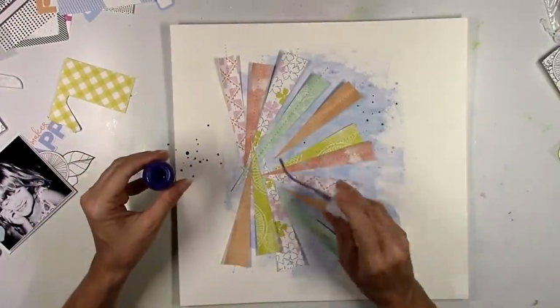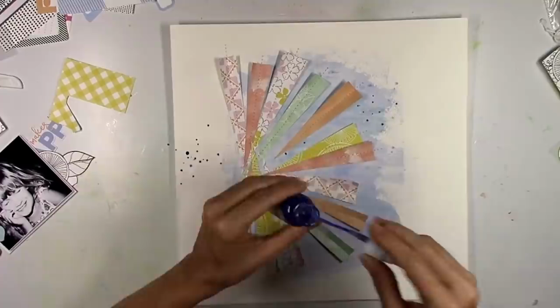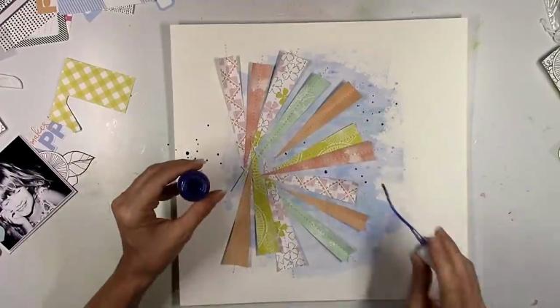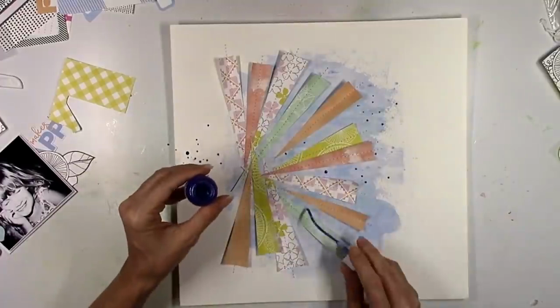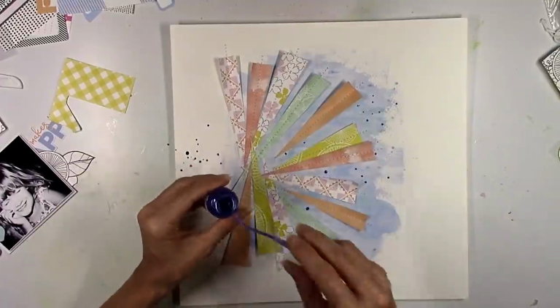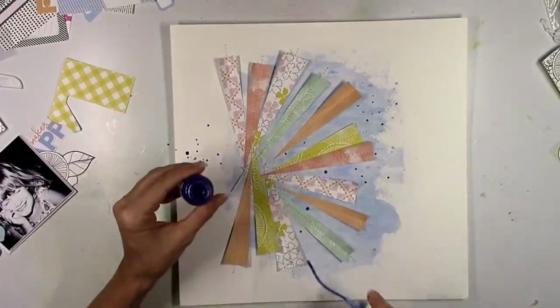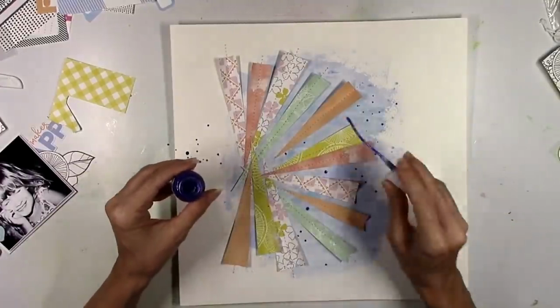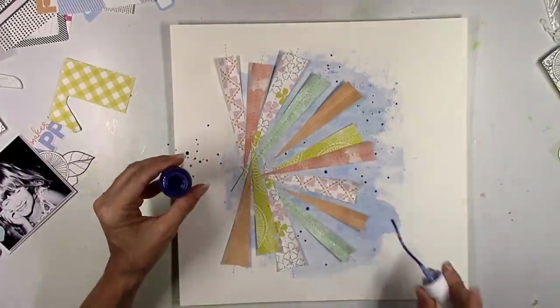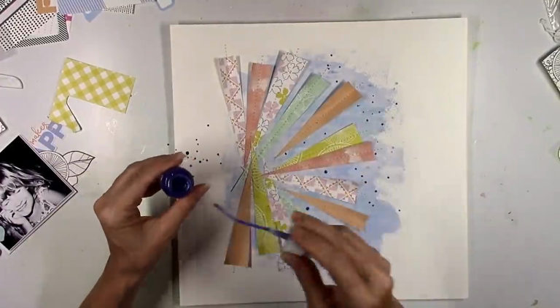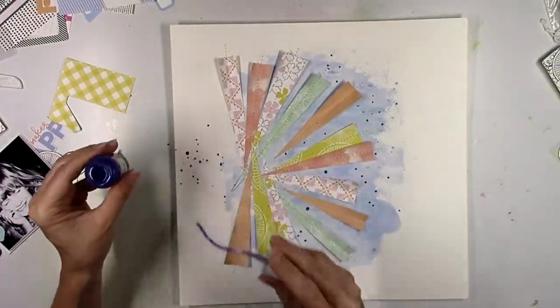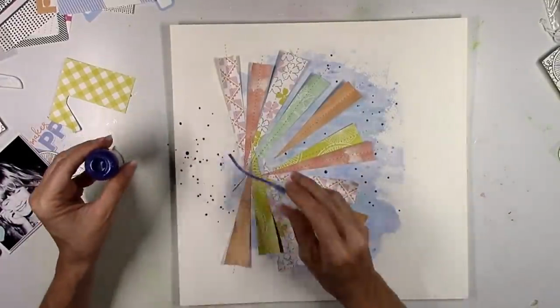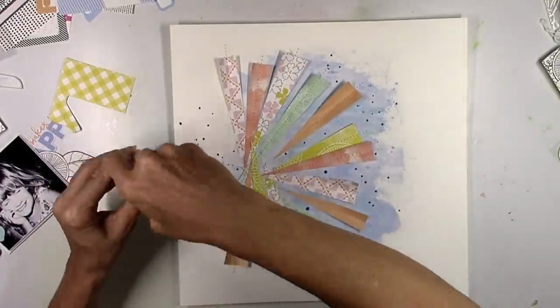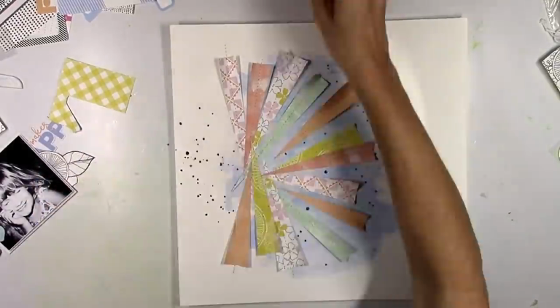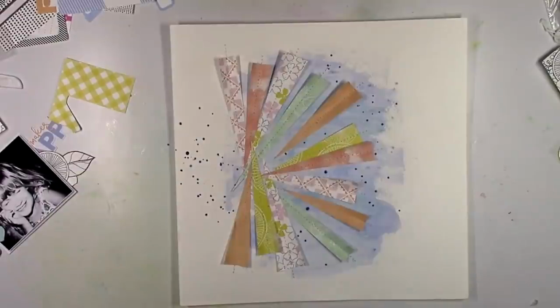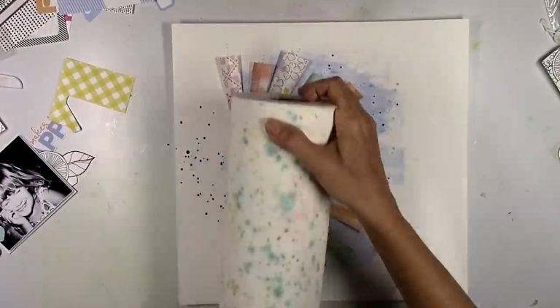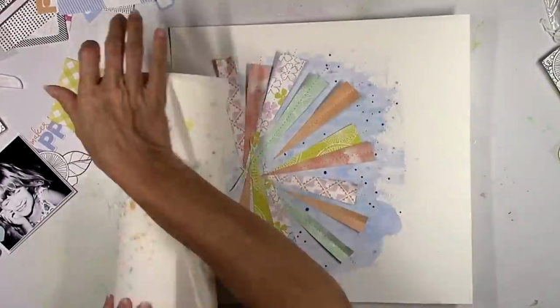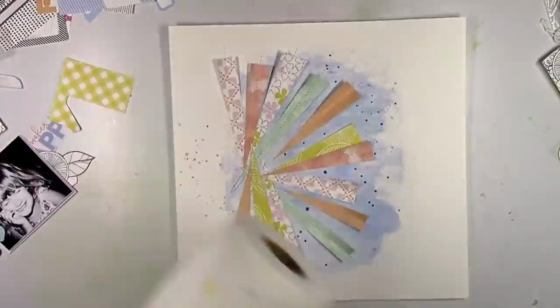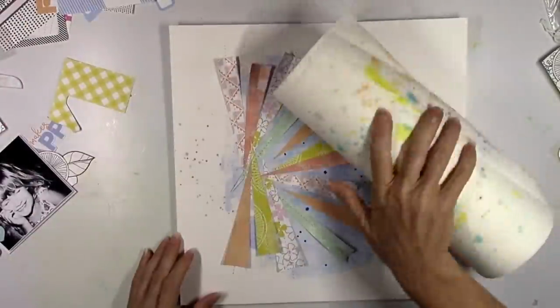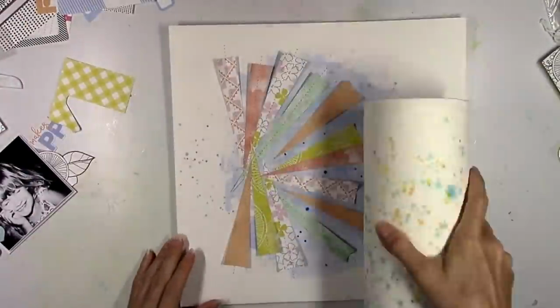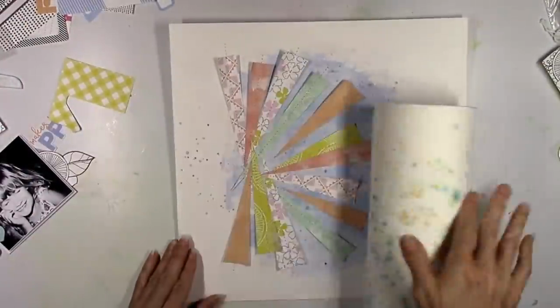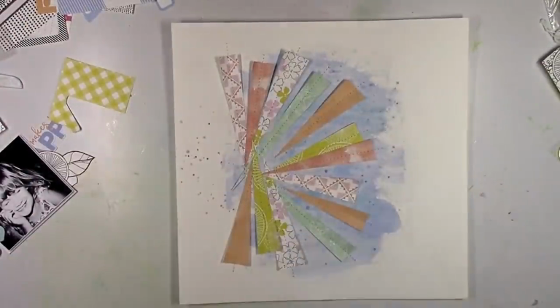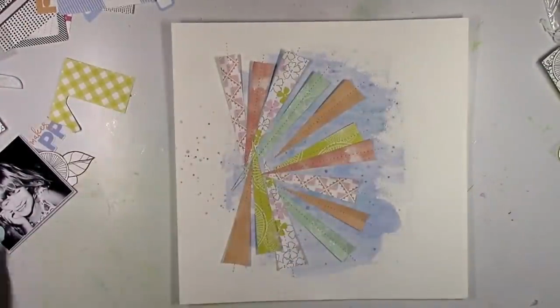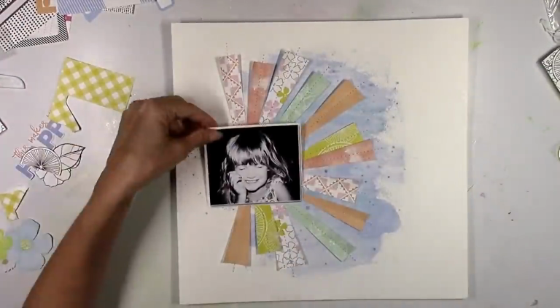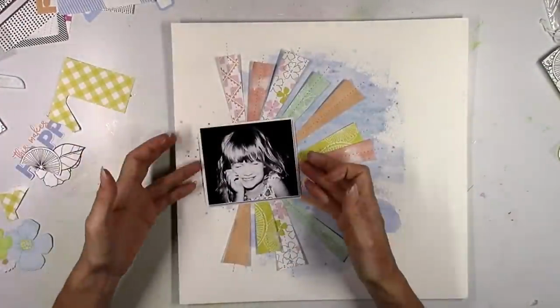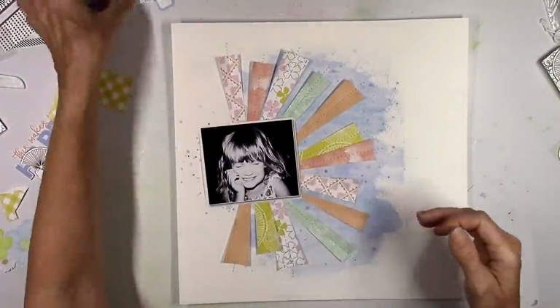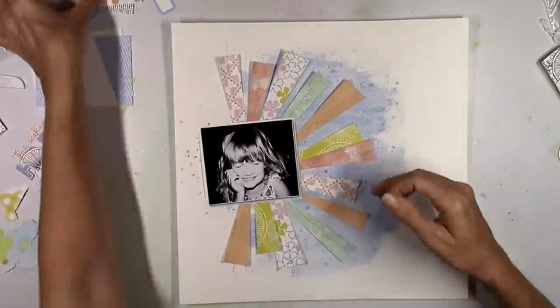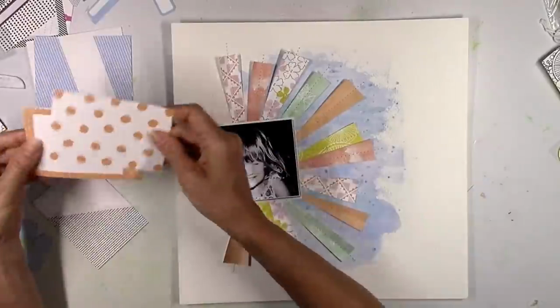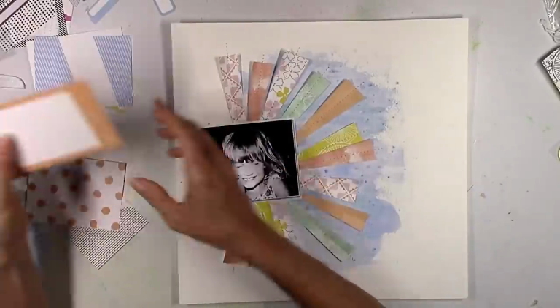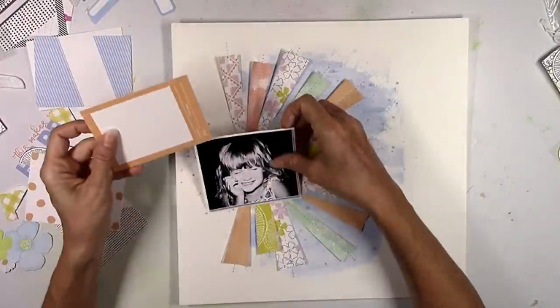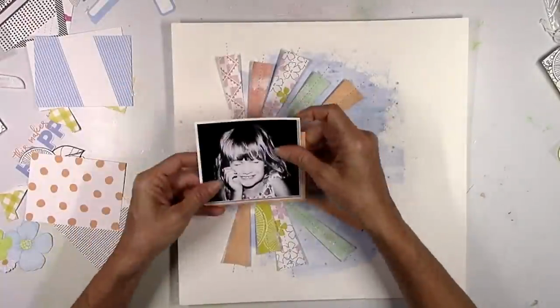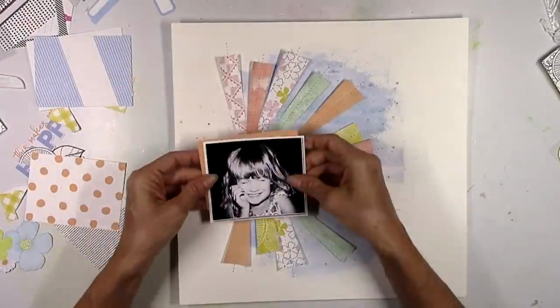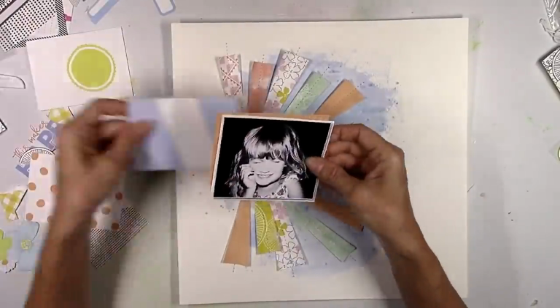I'm kind of glad I decided to go with an off-center design. It's still a sunburst, but it's just a different take on it. I feel like I've done so many yellow ones and I just wanted to do something different, and I think it turned out cute.